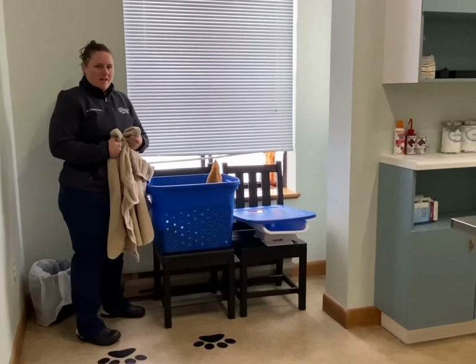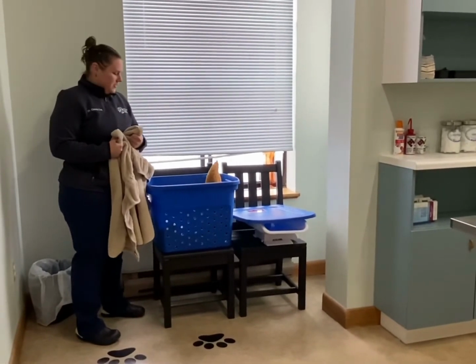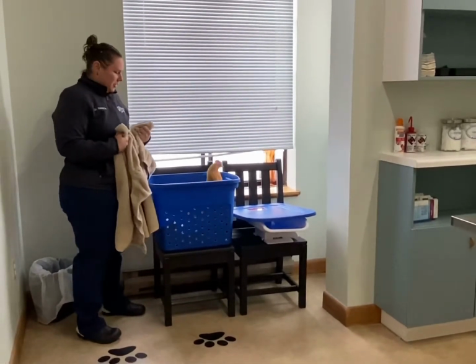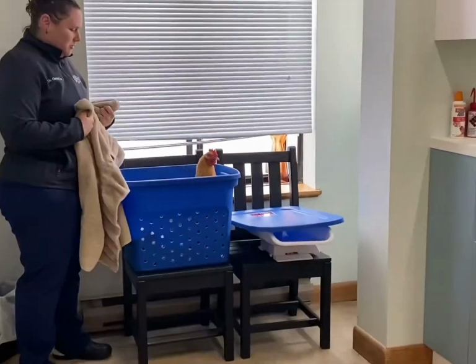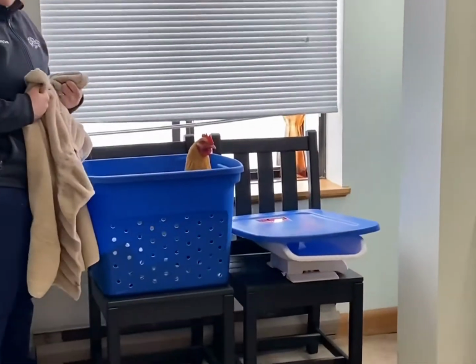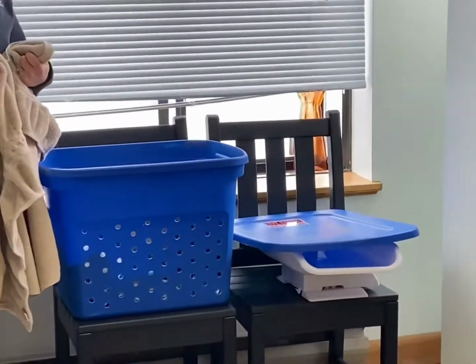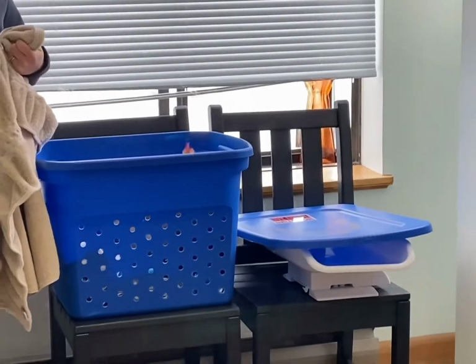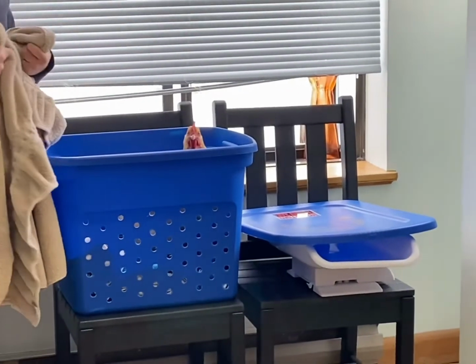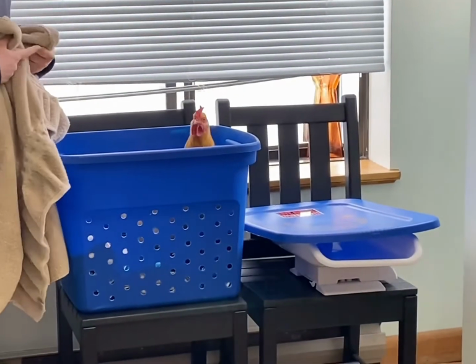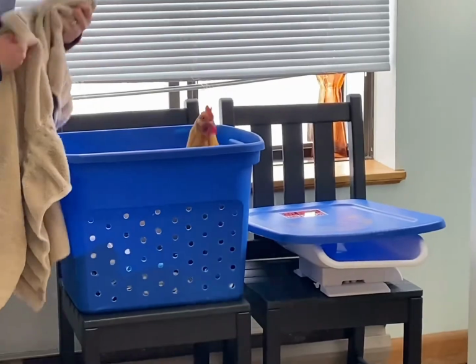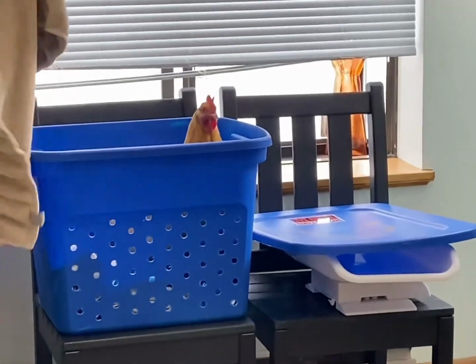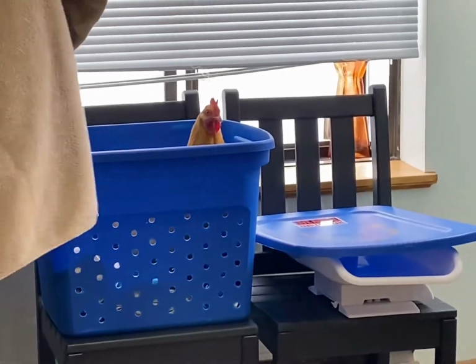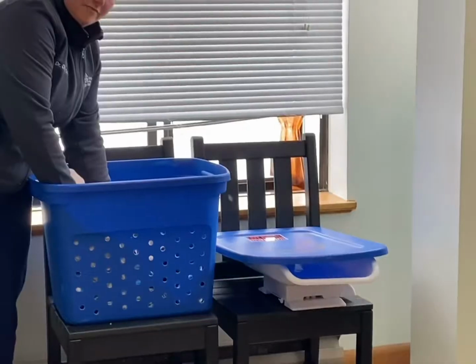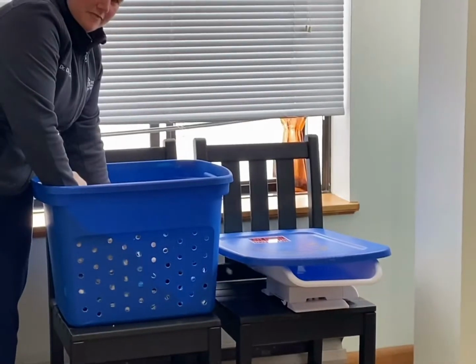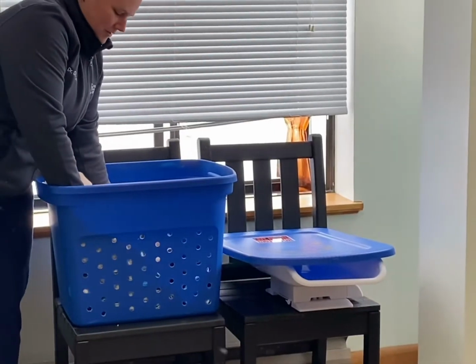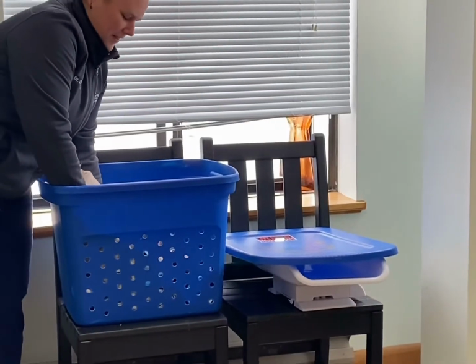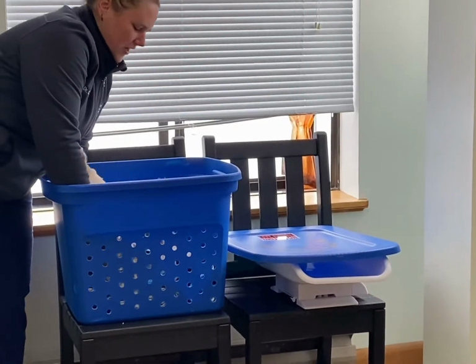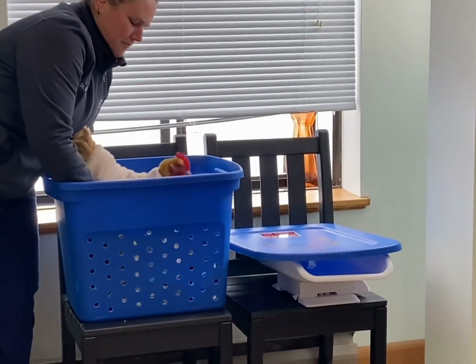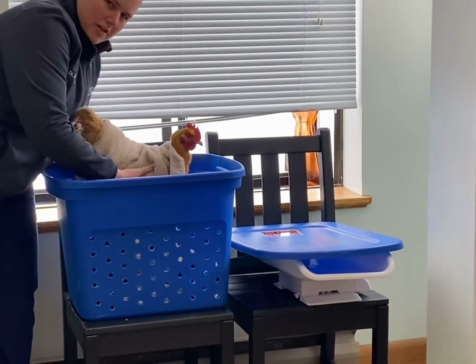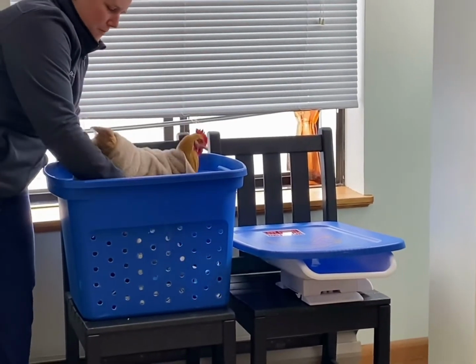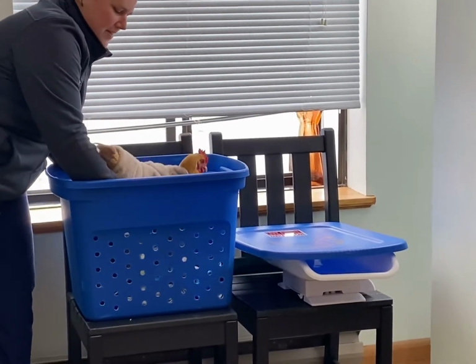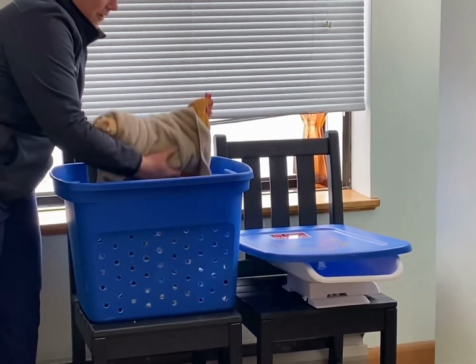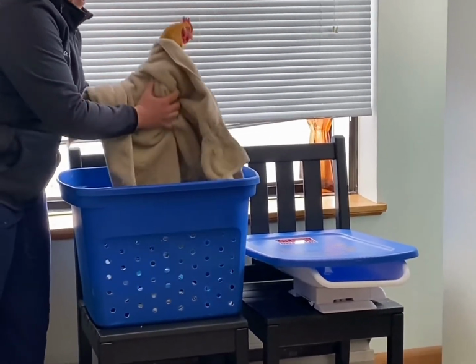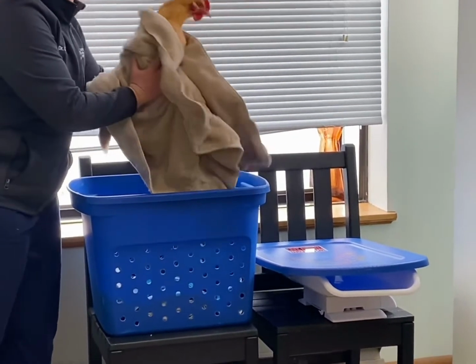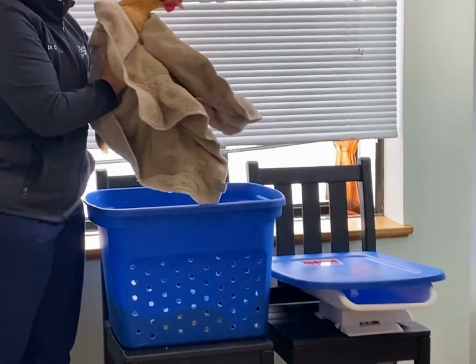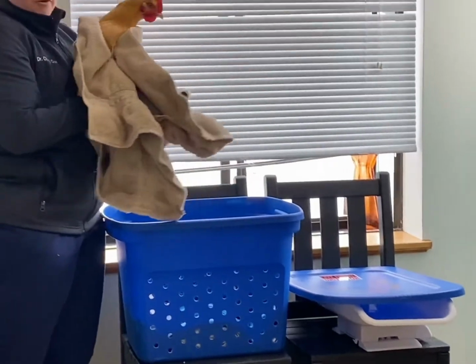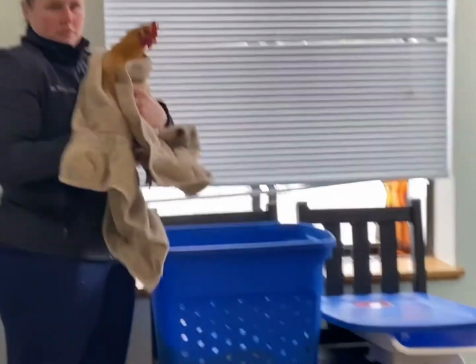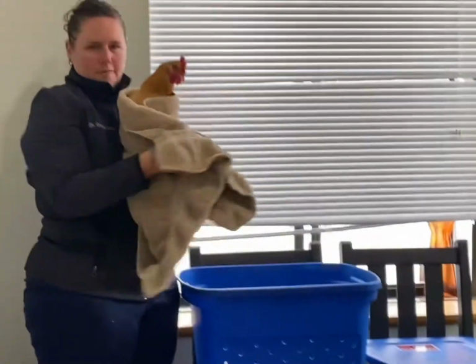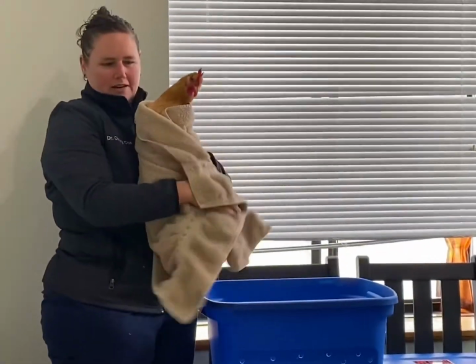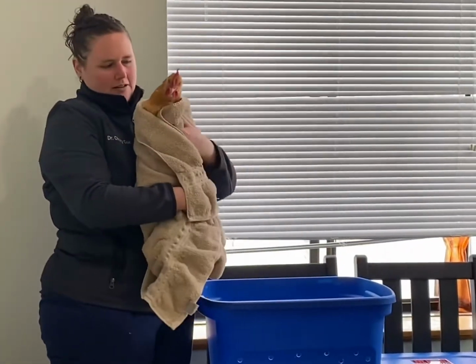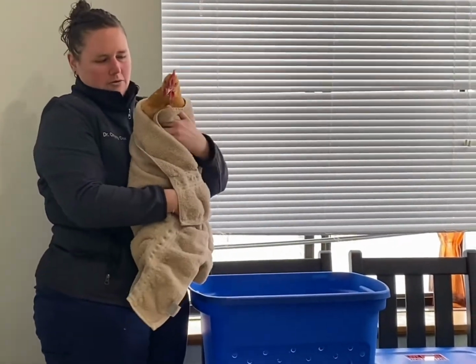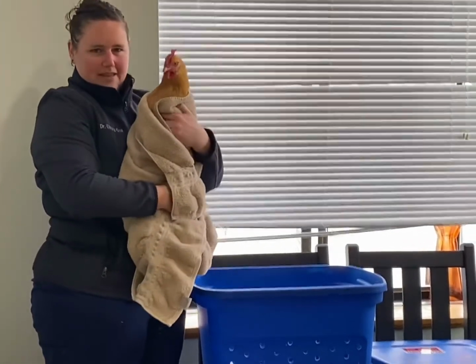First thing we're going to do is pick up our chicken. We're going to use a towel — just wrap the towel around her back and pick her up, holding her to our body nice and close like this.